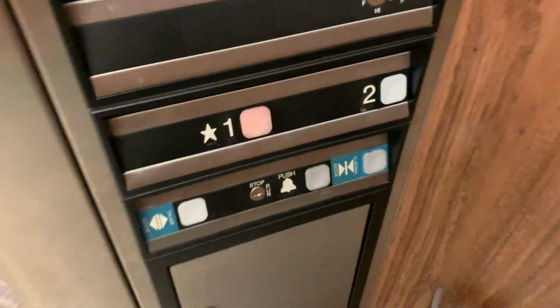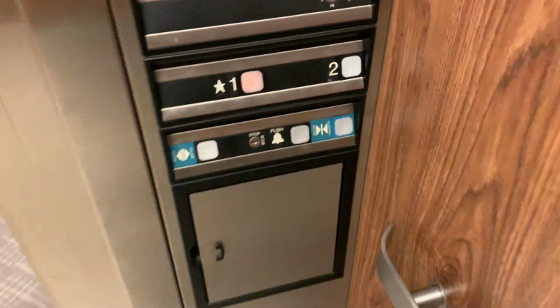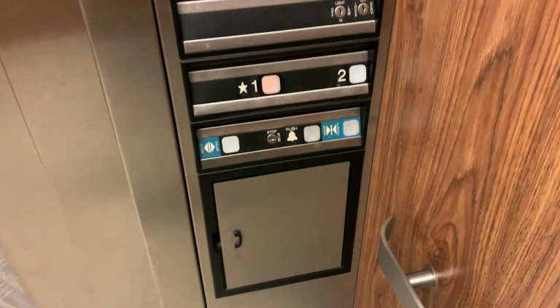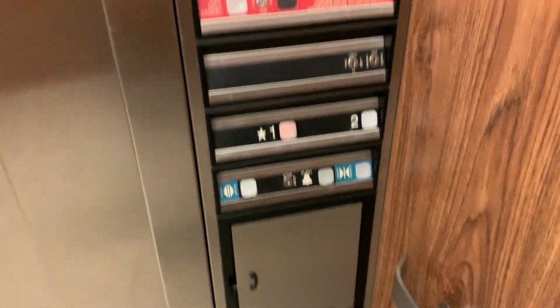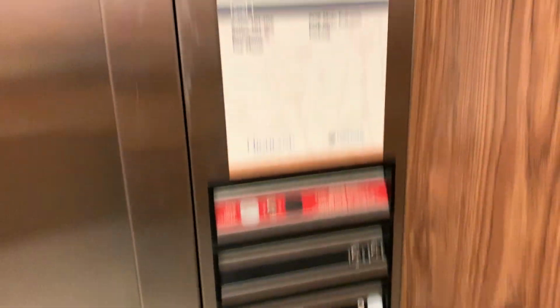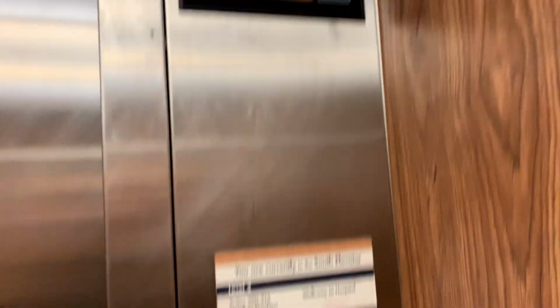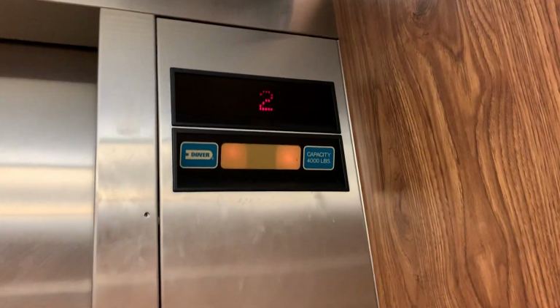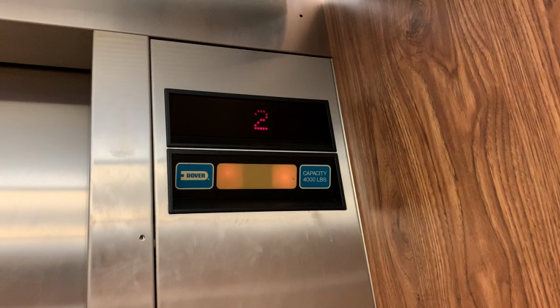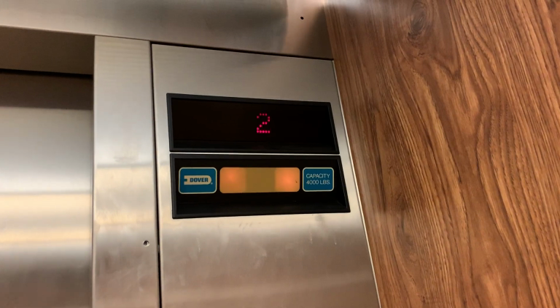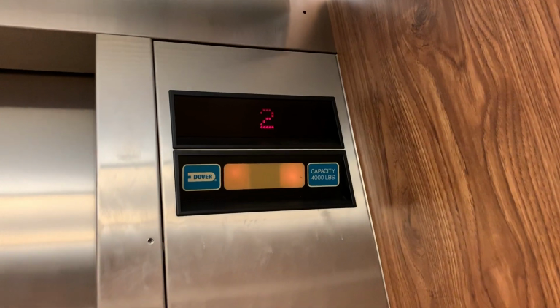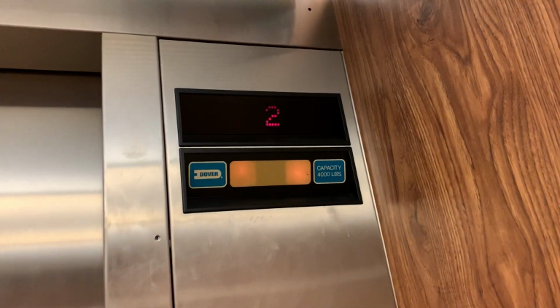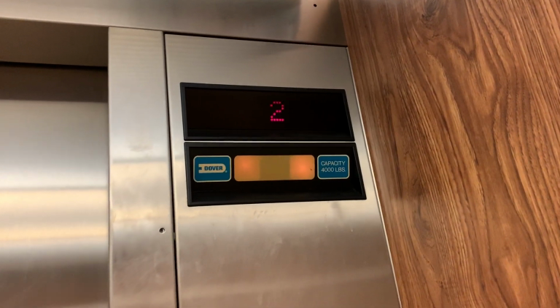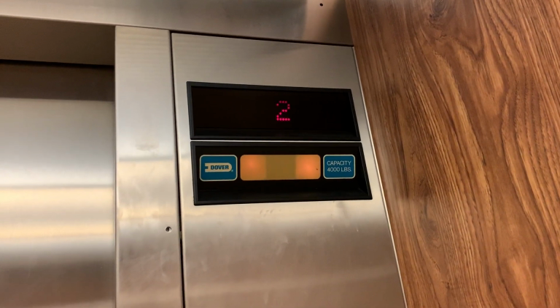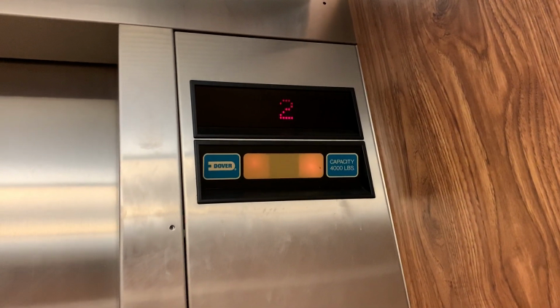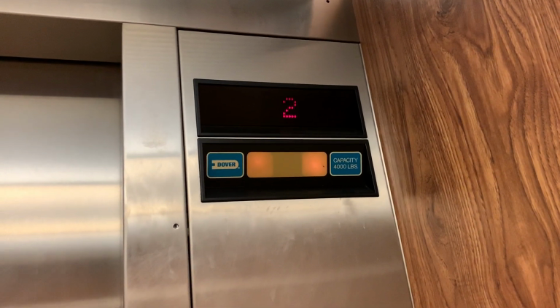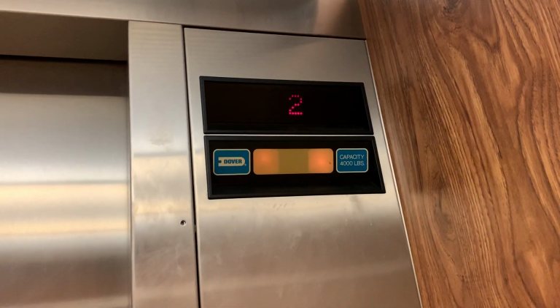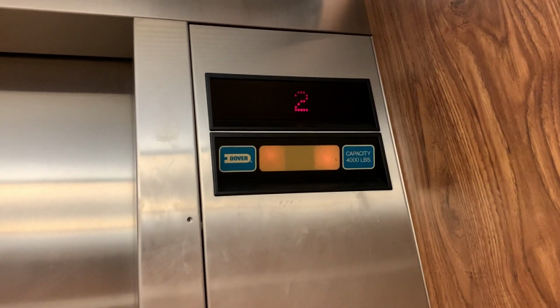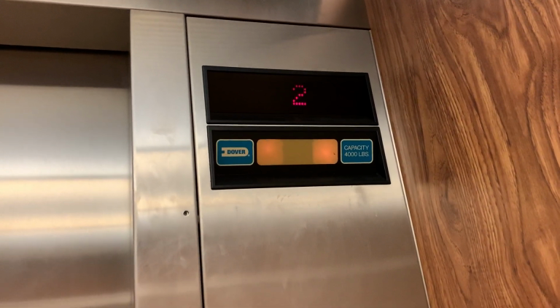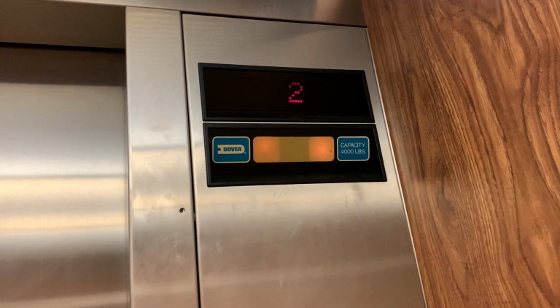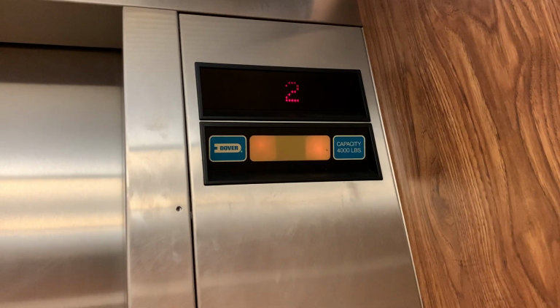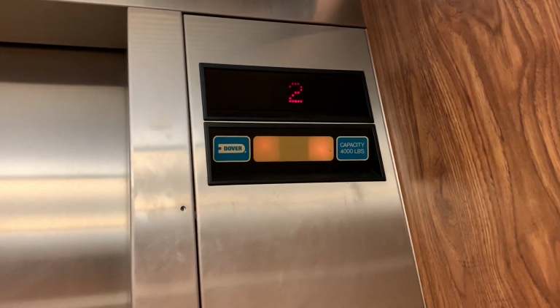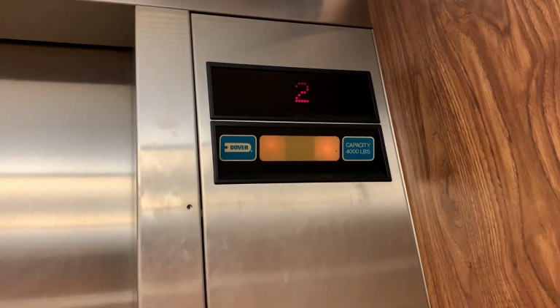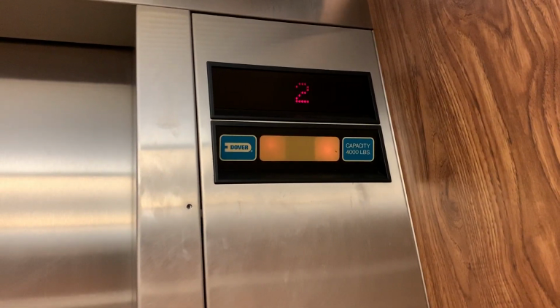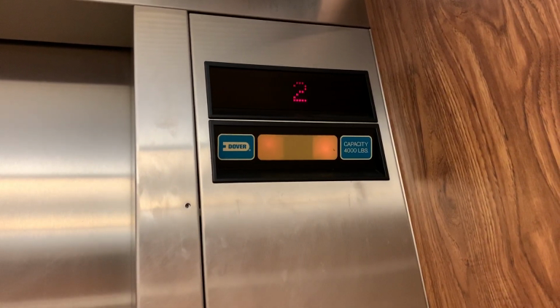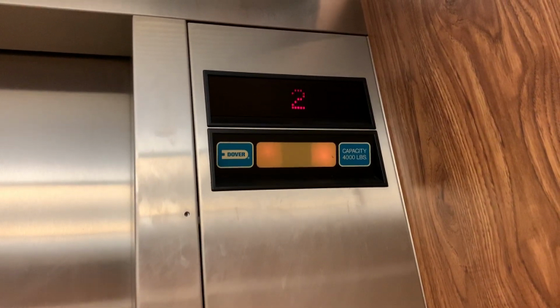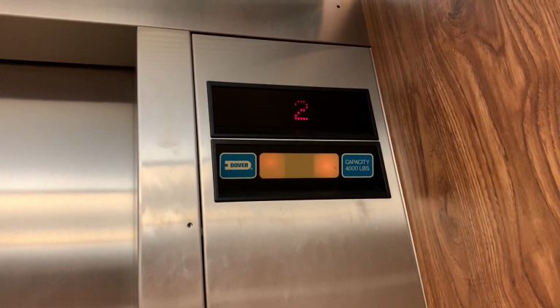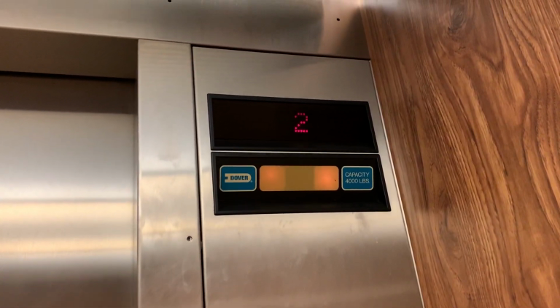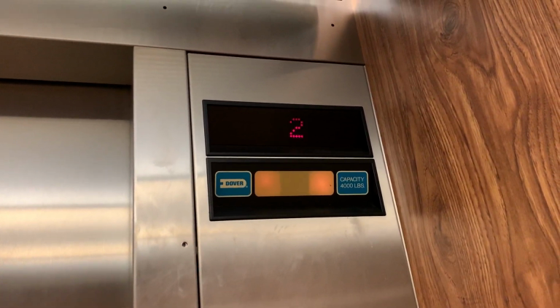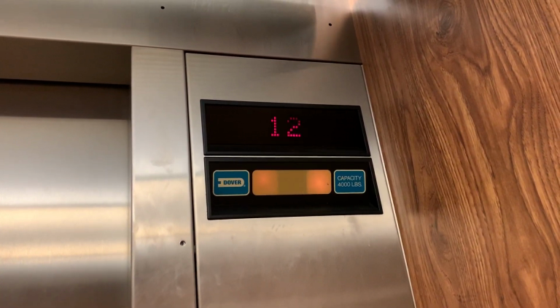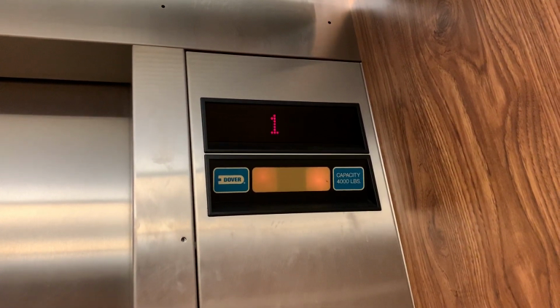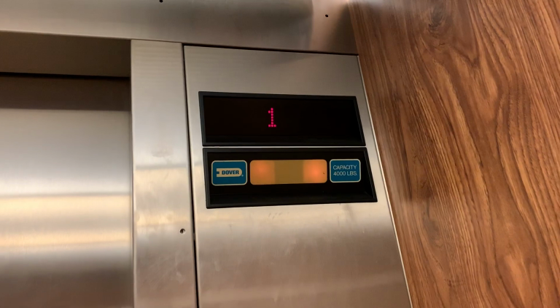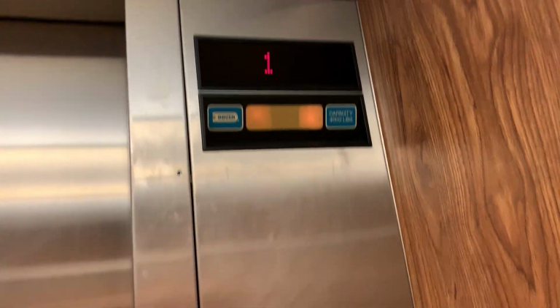We have one. Starting from upstairs because there's a lady sitting down in the lobby. Plus, where I need to be is actually upstairs. Big one.